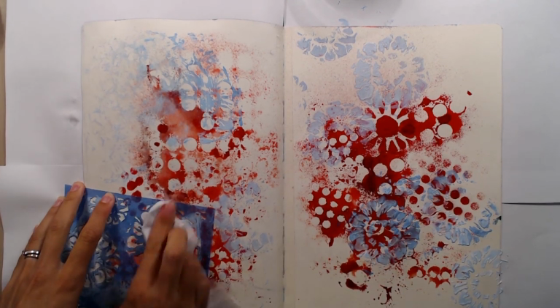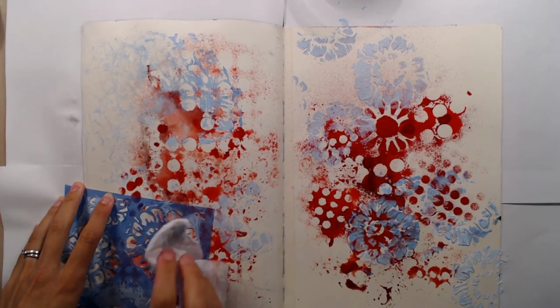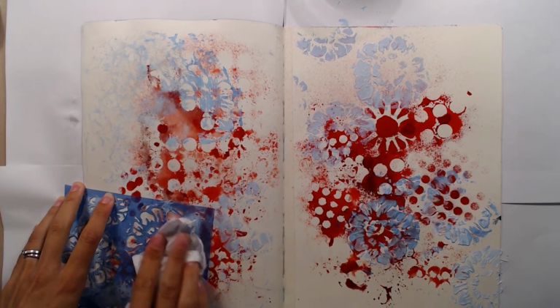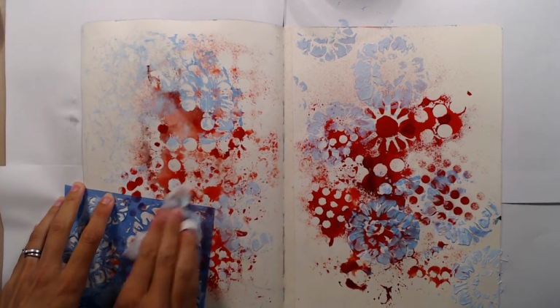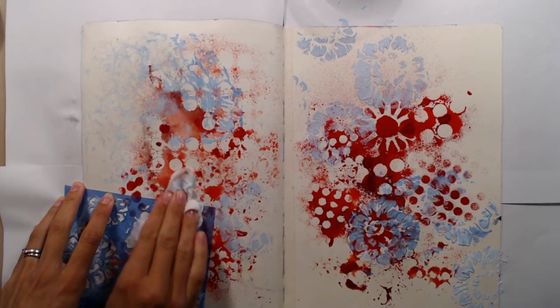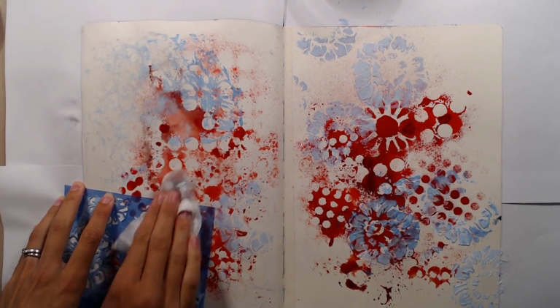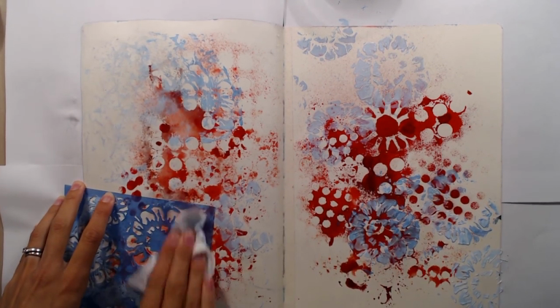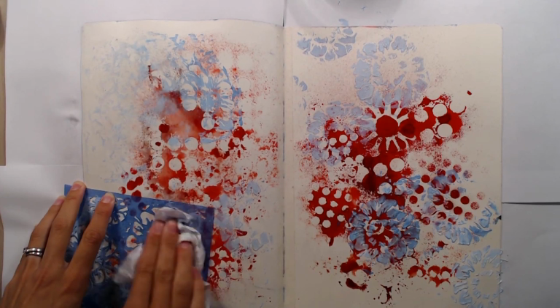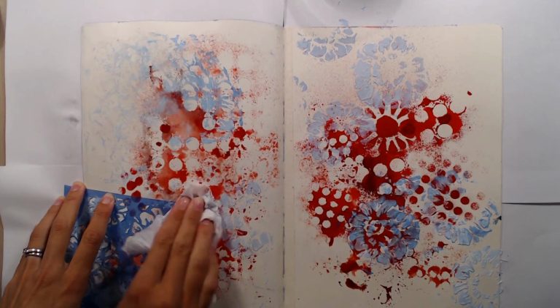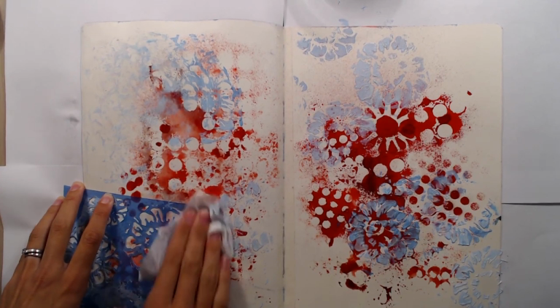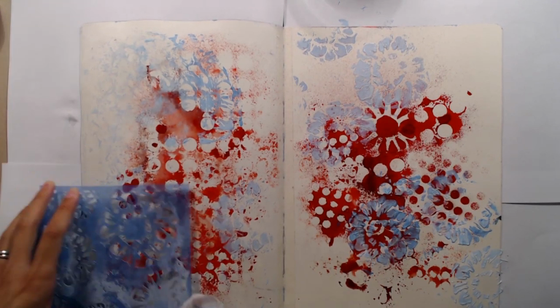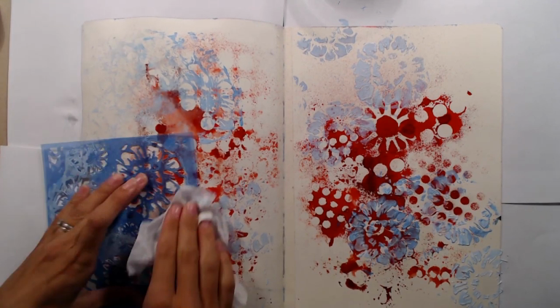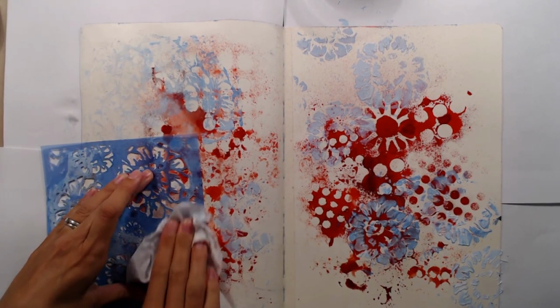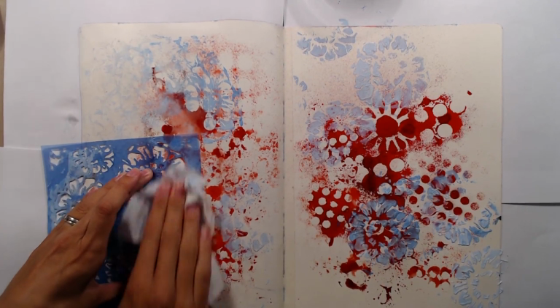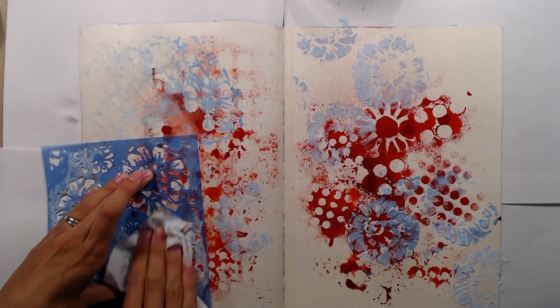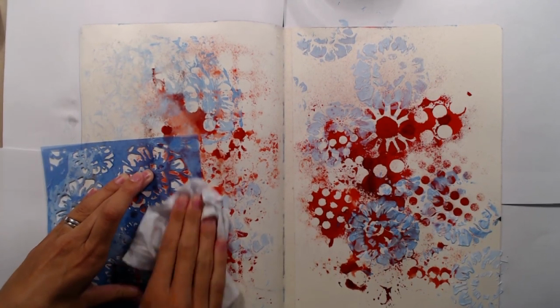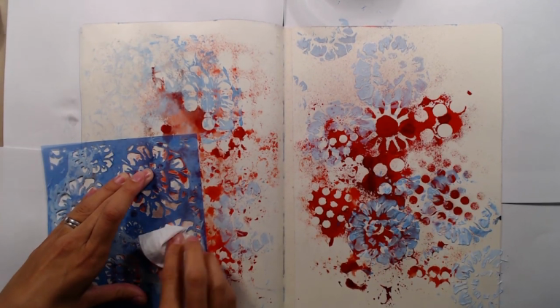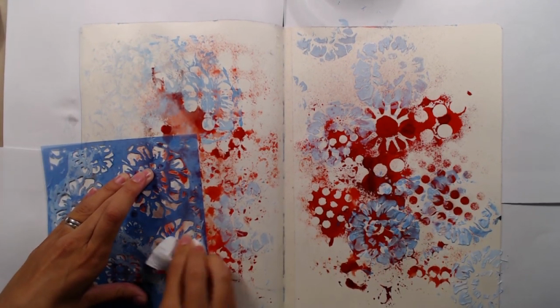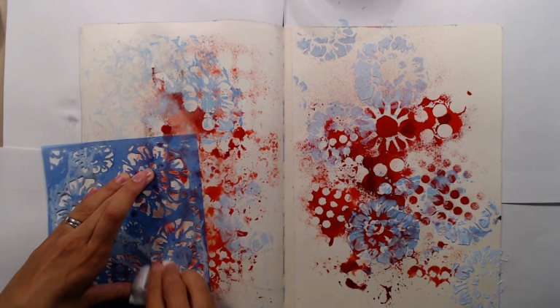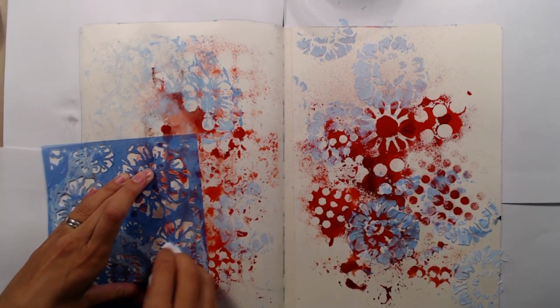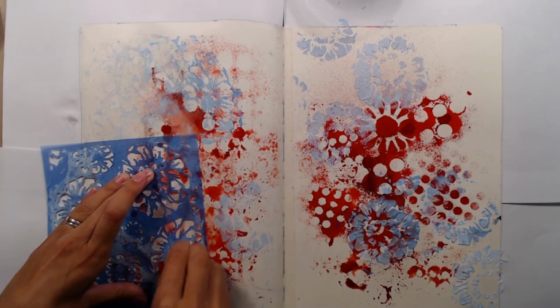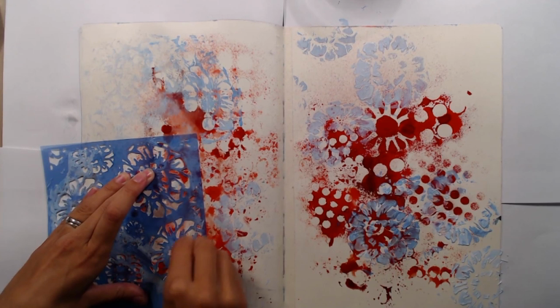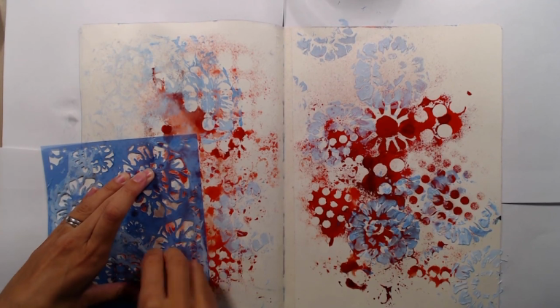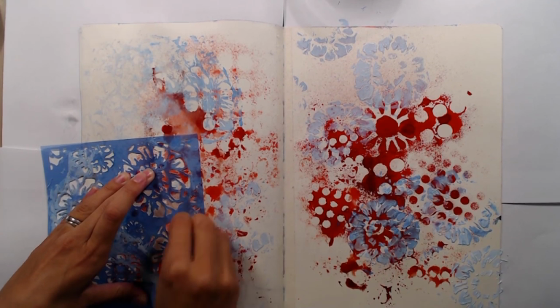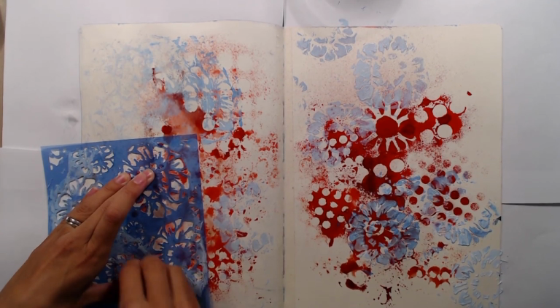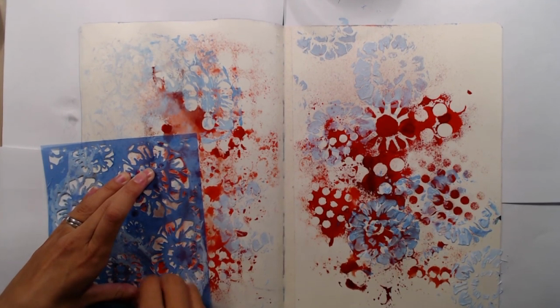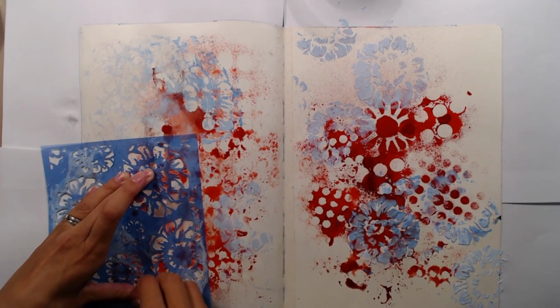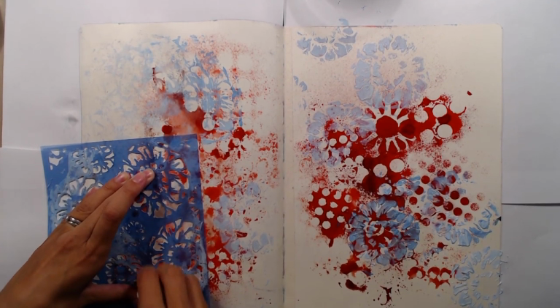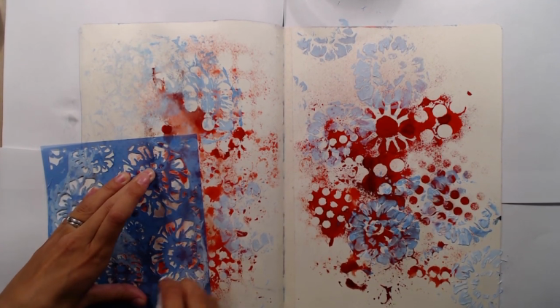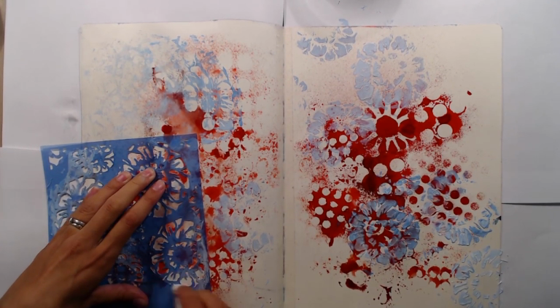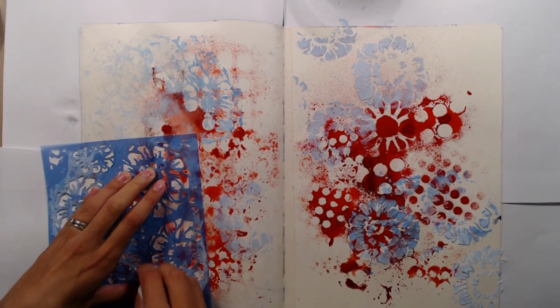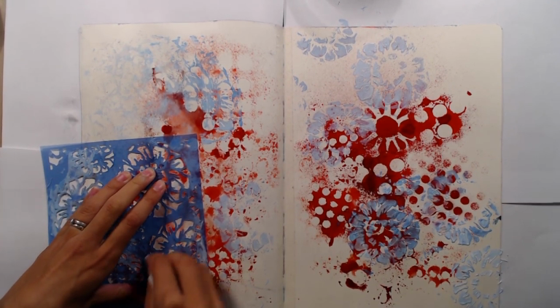Unfortunately I didn't realize that my camera had stopped filming so the beginning of this page is missing. What I have done is just mixing some Claudine Helmuth acrylic paint with some white gesso to get a light blue color.